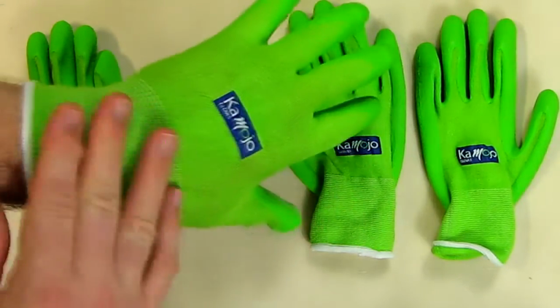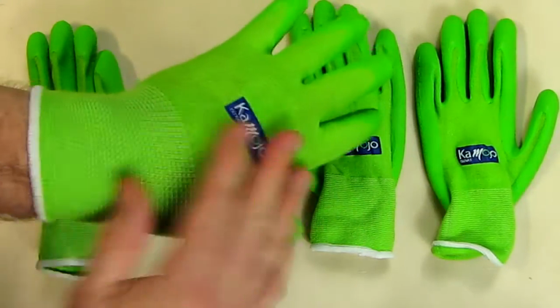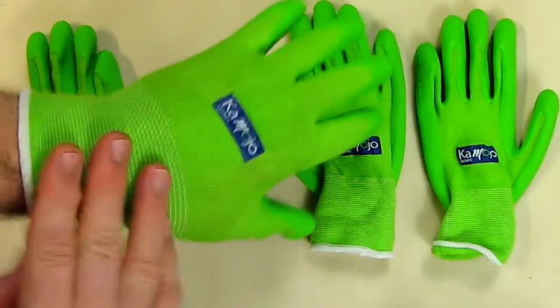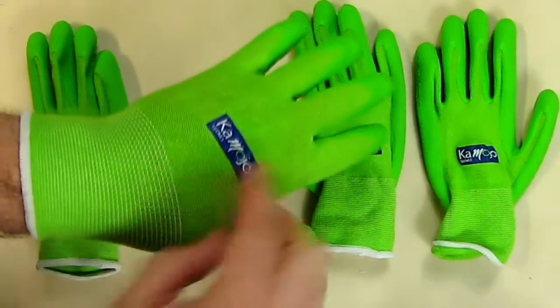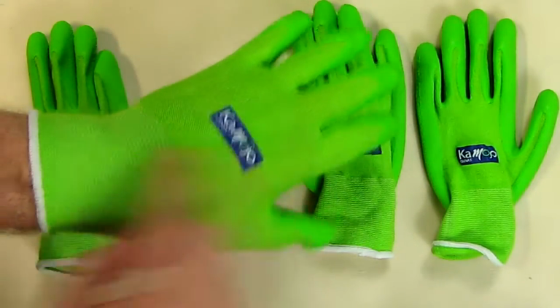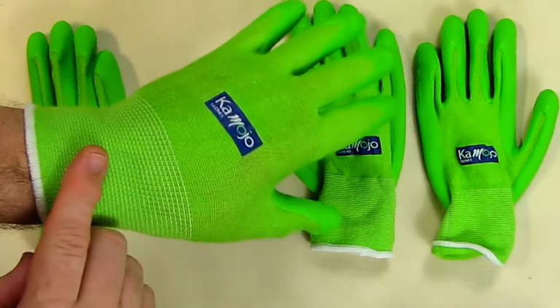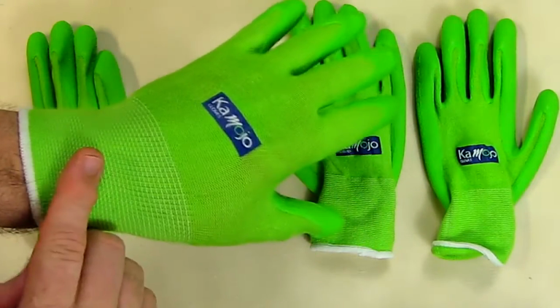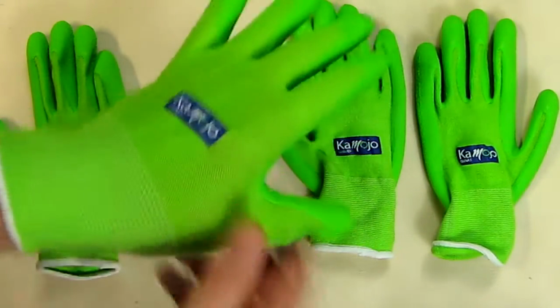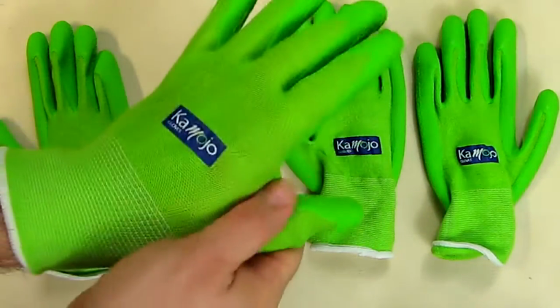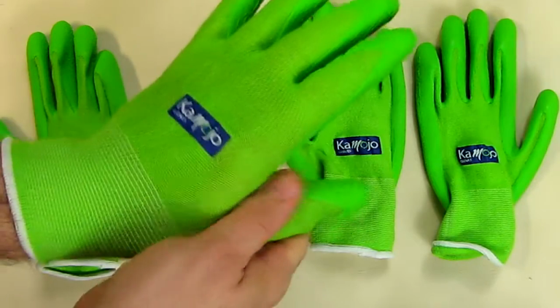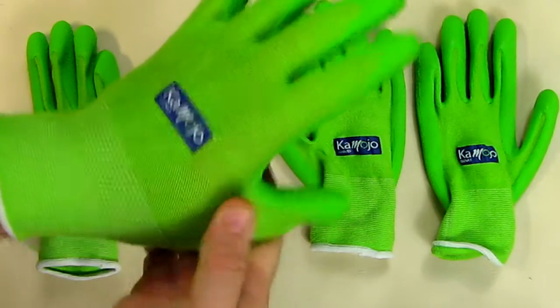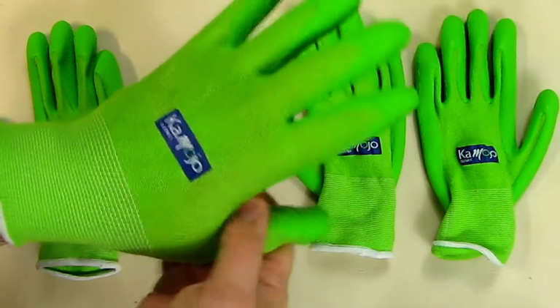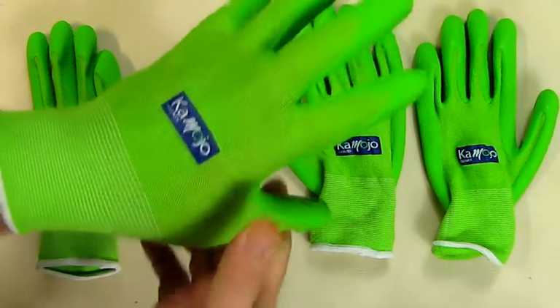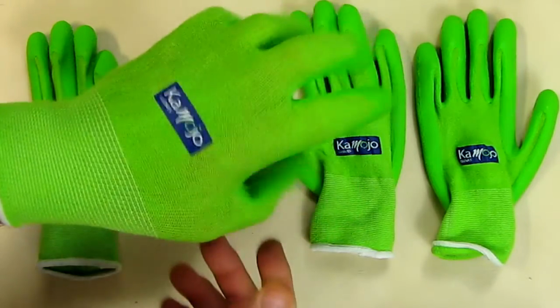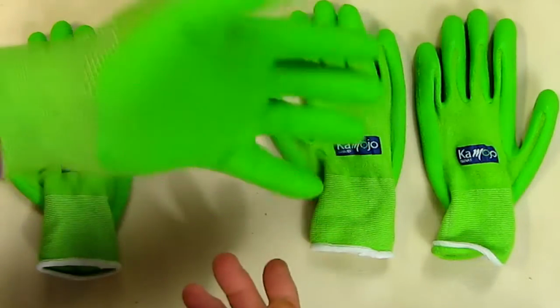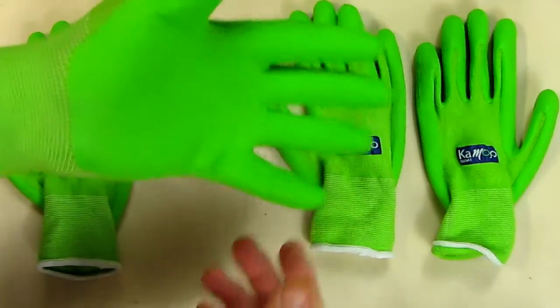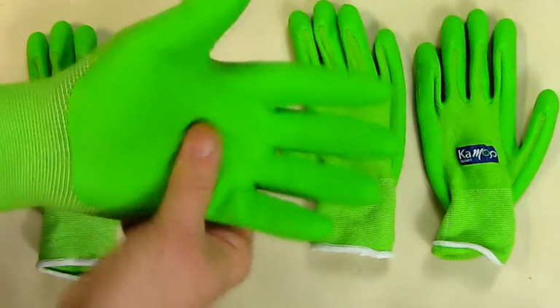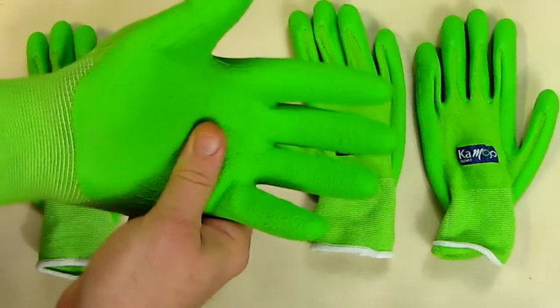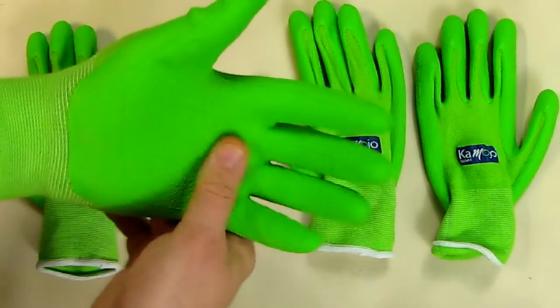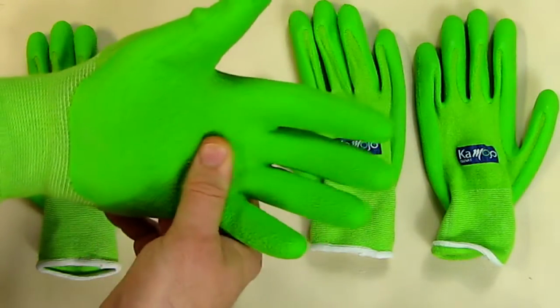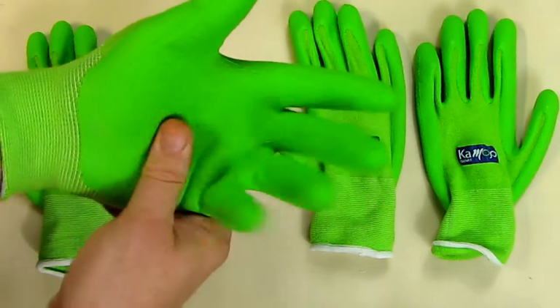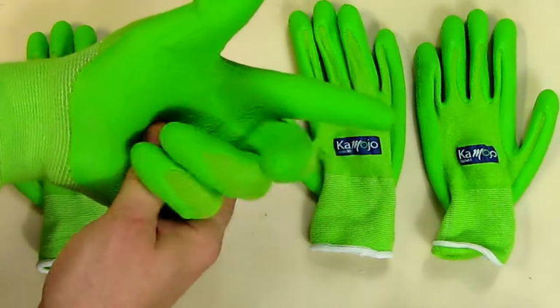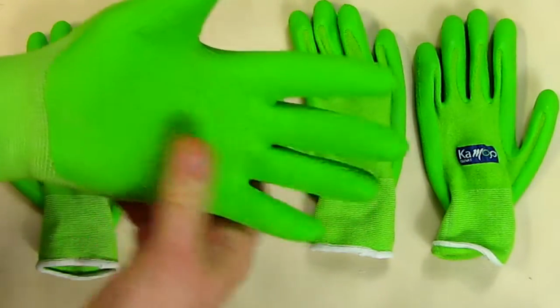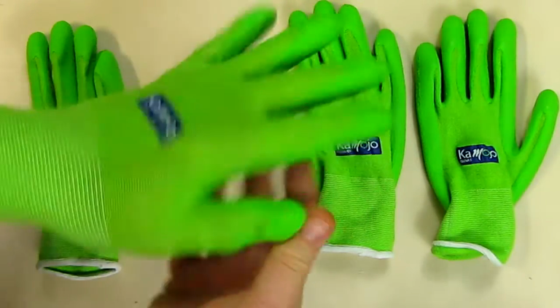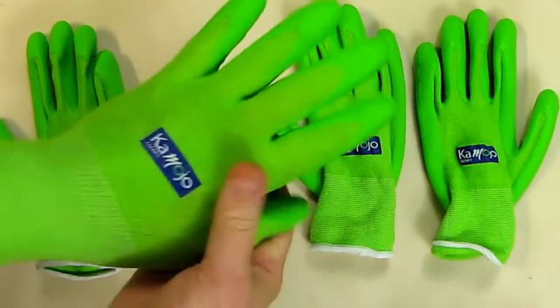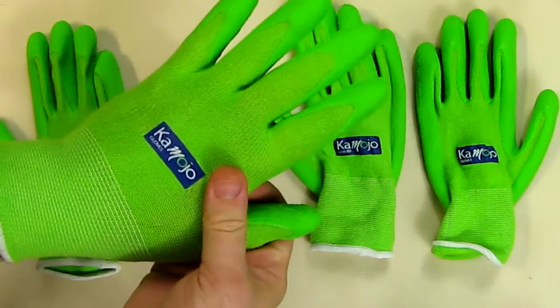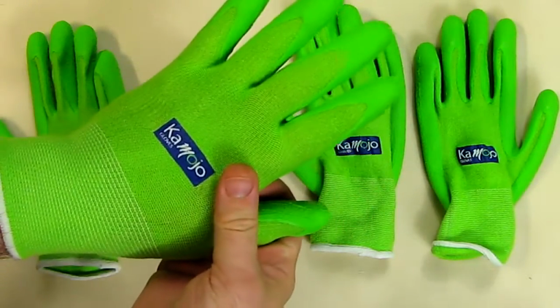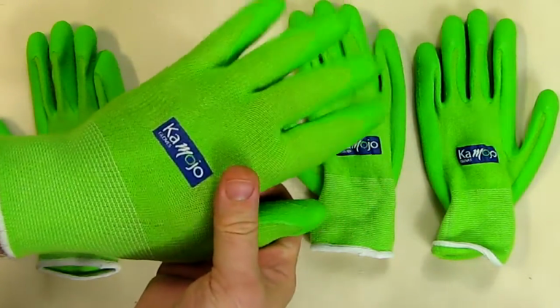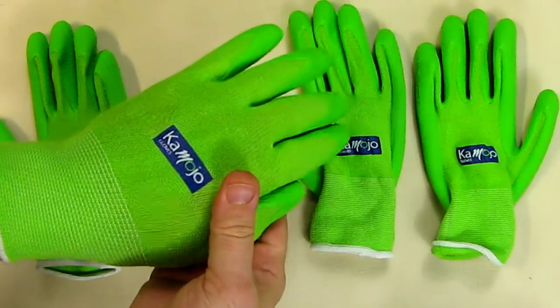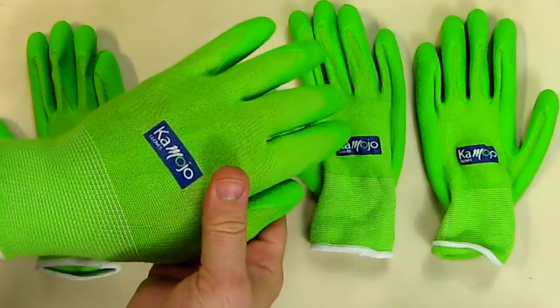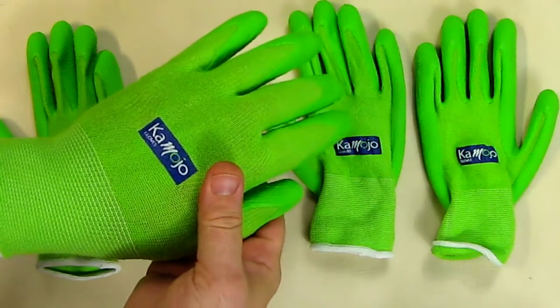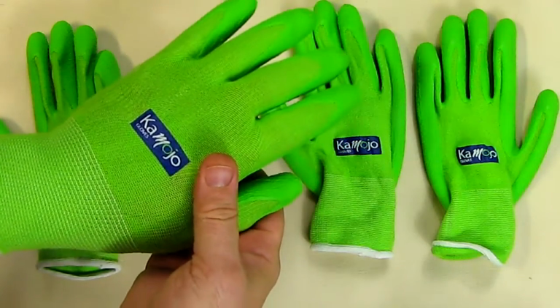It seems very durable, the wicking is great, I love the color of it, and I think you will too. Hope you enjoyed watching my video review.